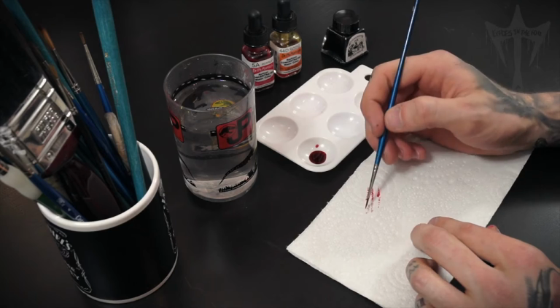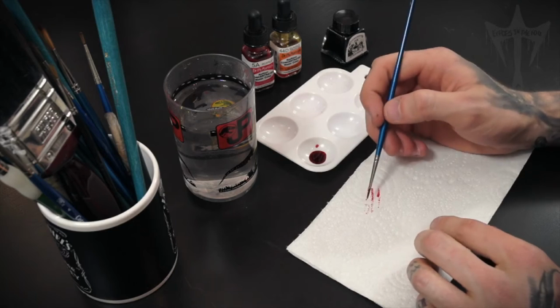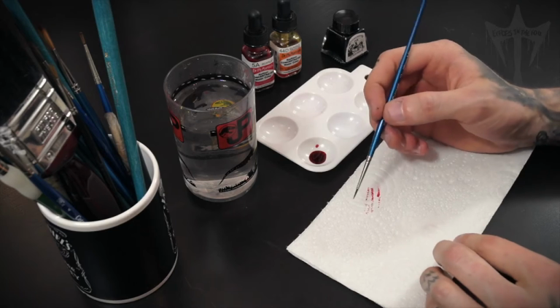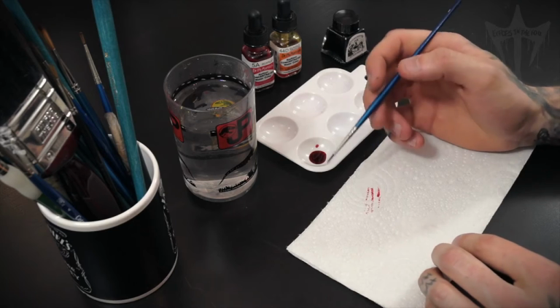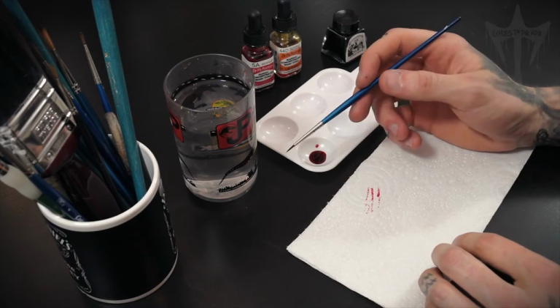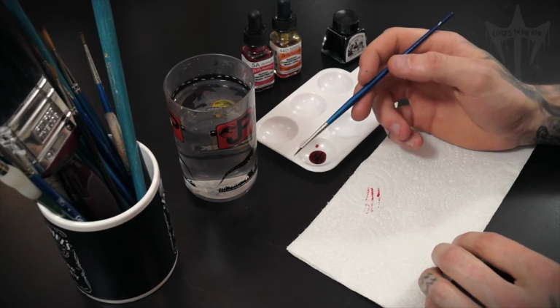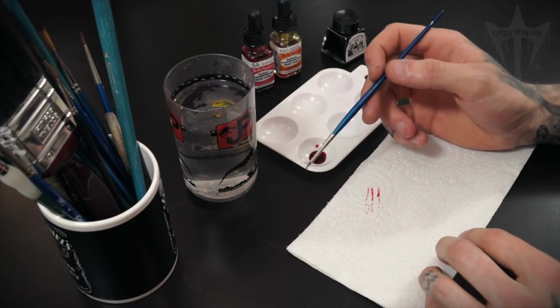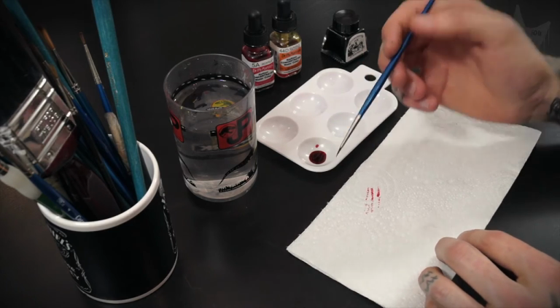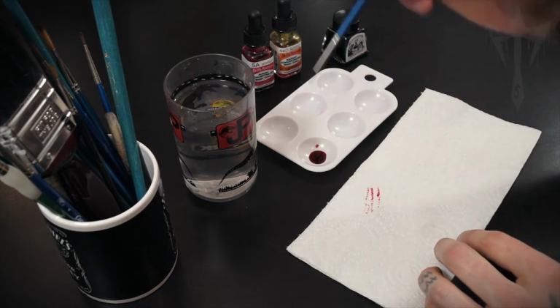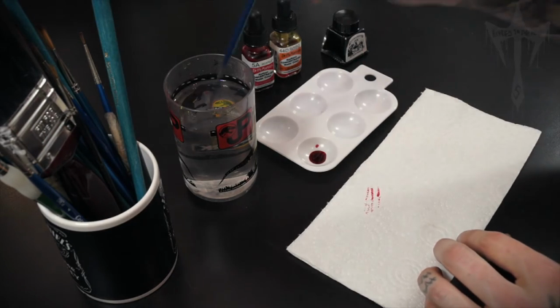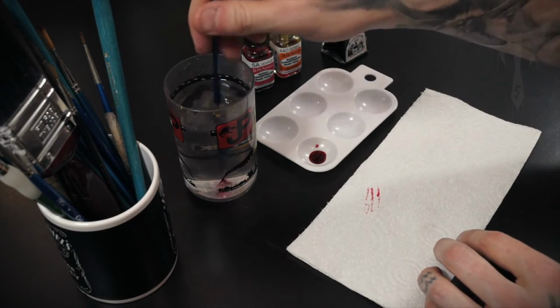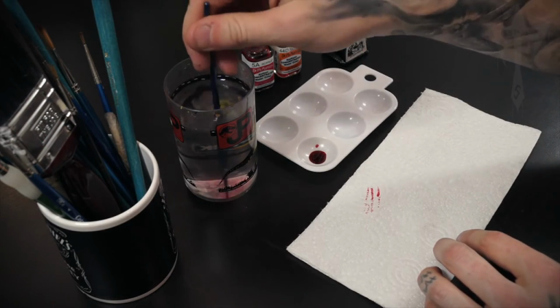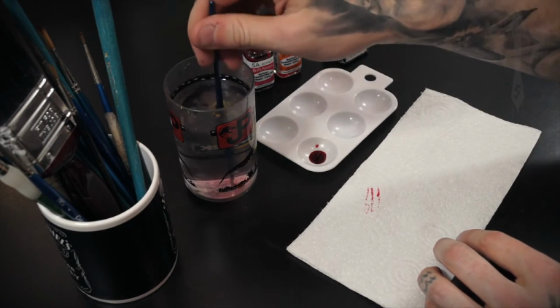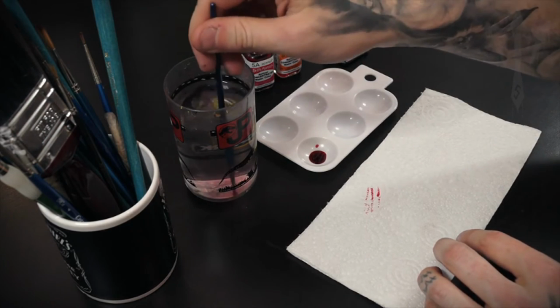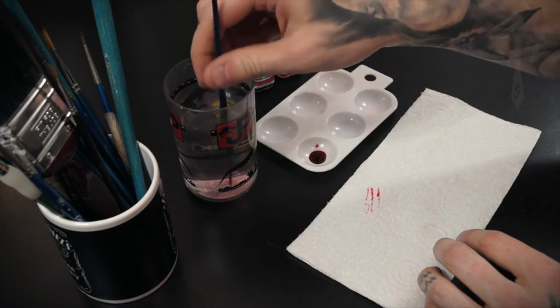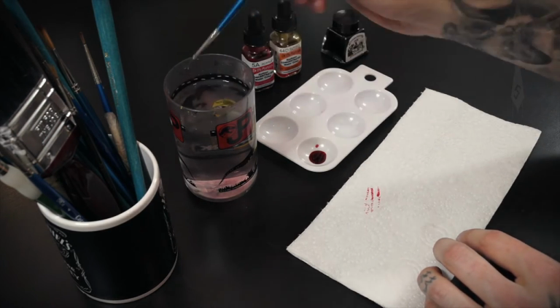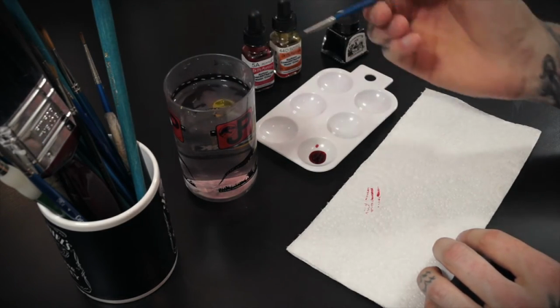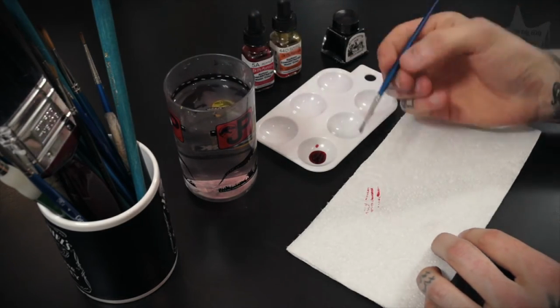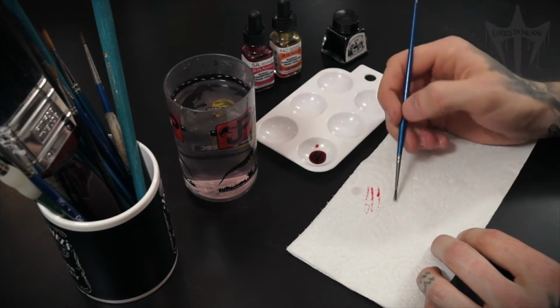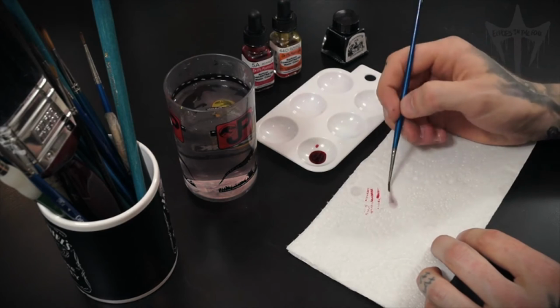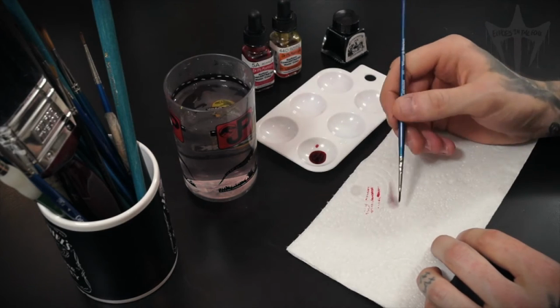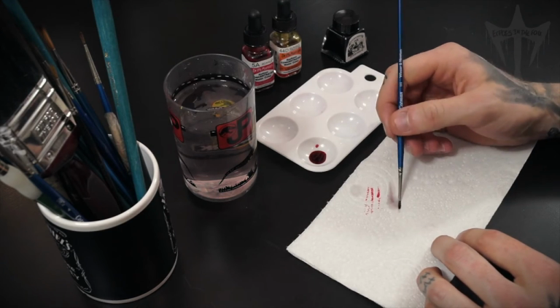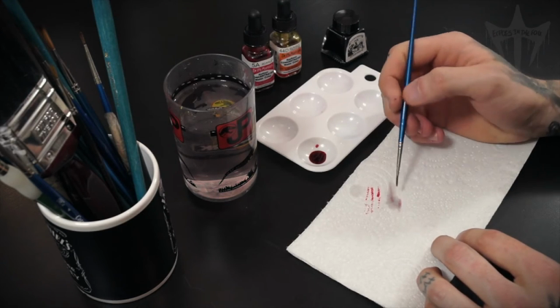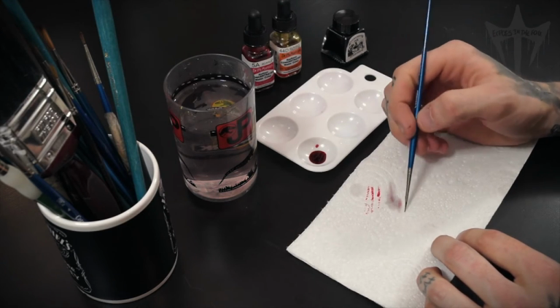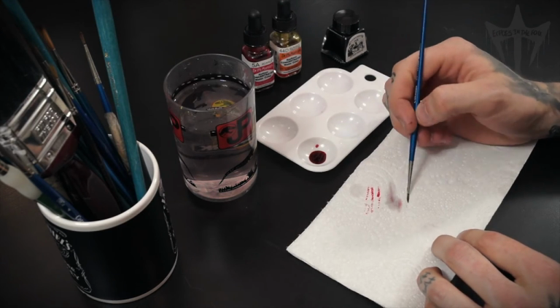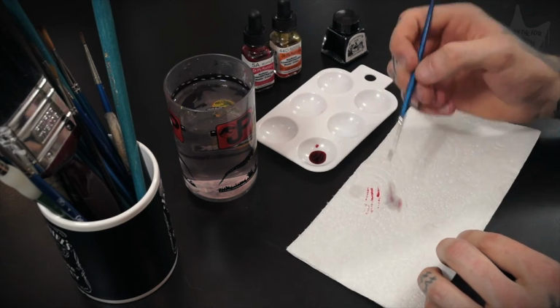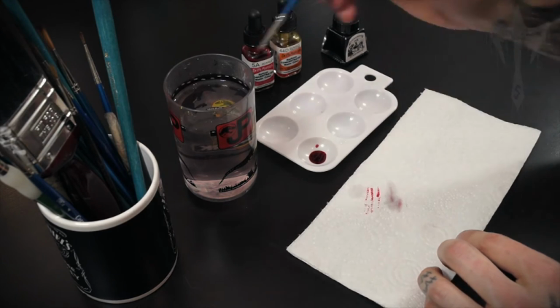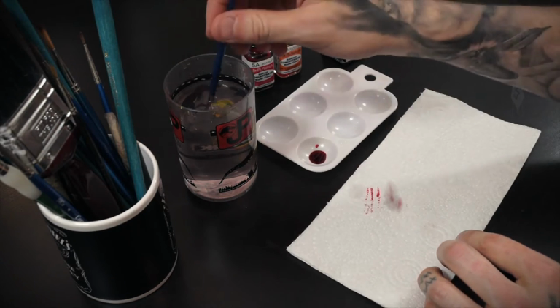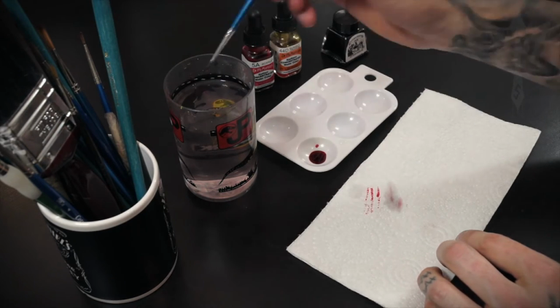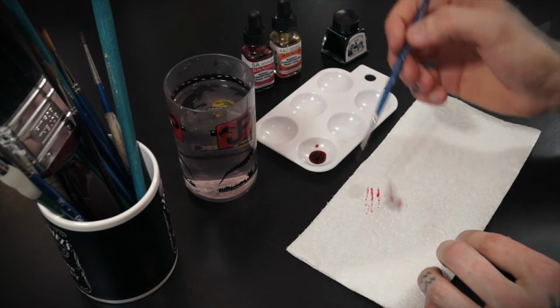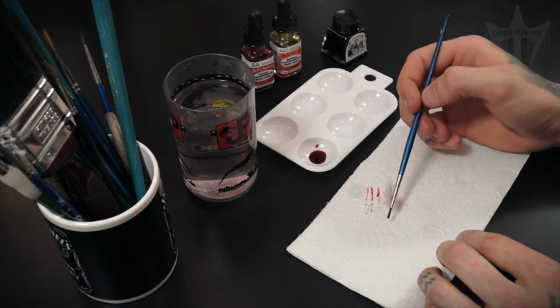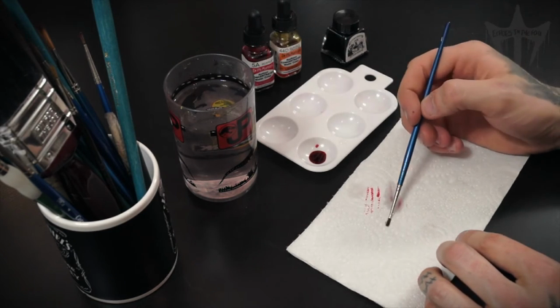I do this to try and keep my water clean, and then I'll clean it in the water and wipe on the tissue again. I'll keep doing this until there's no more colour coming off the brush.